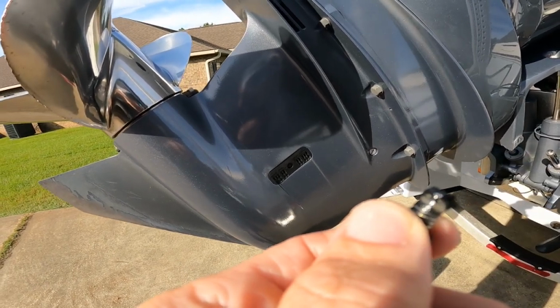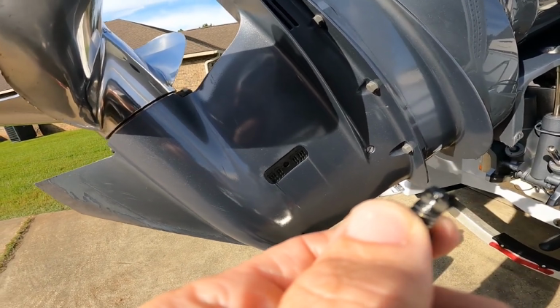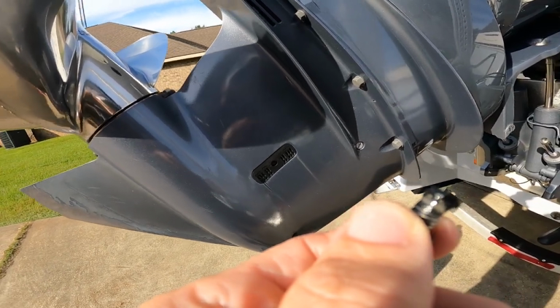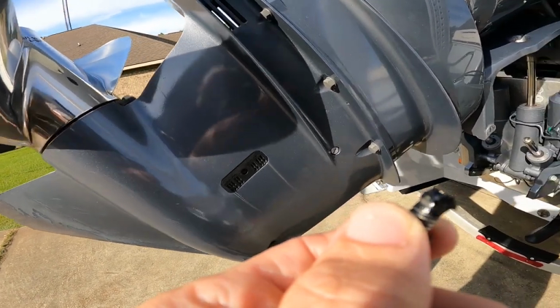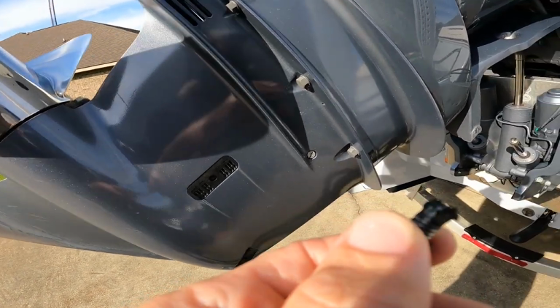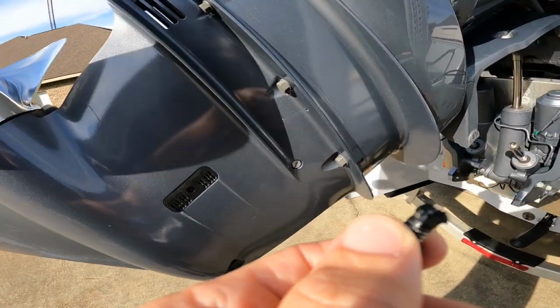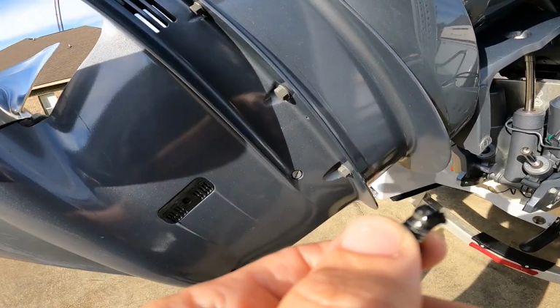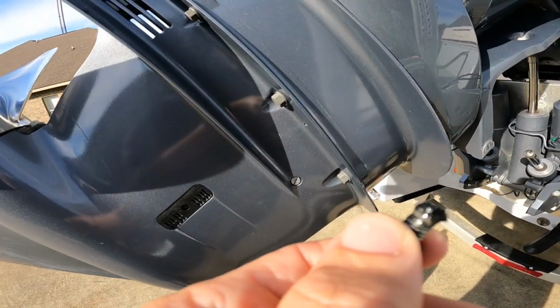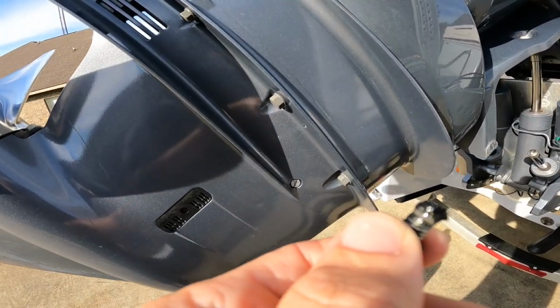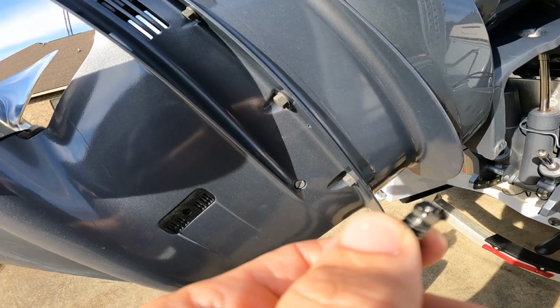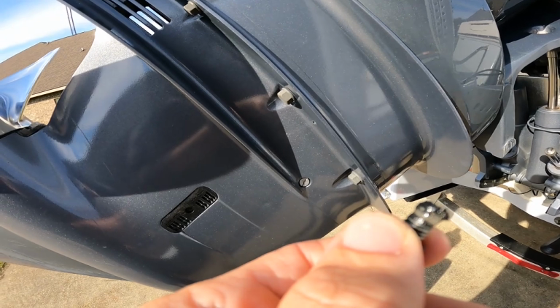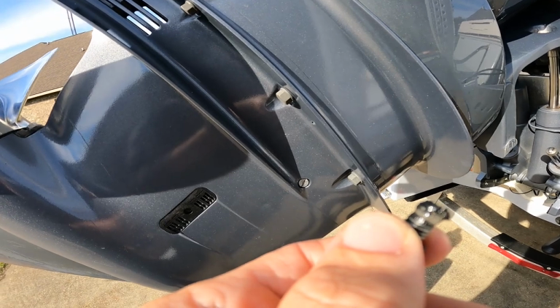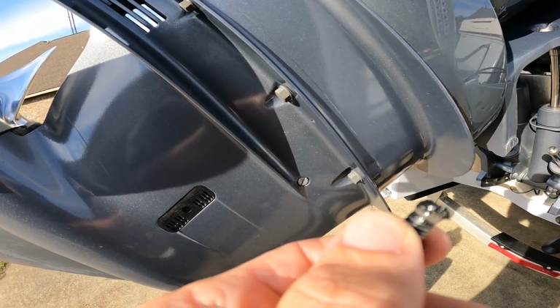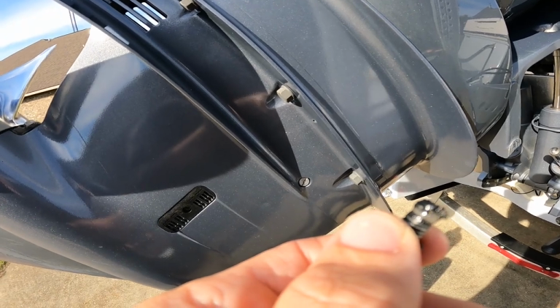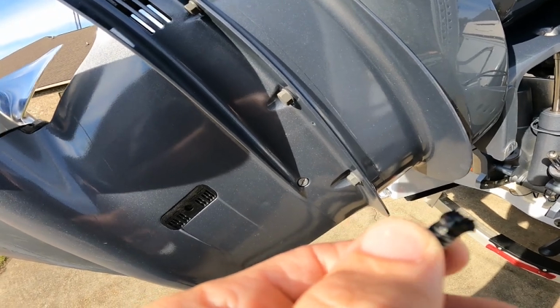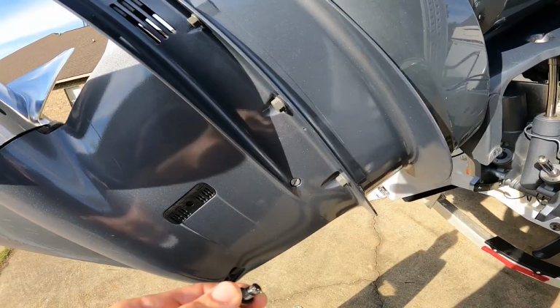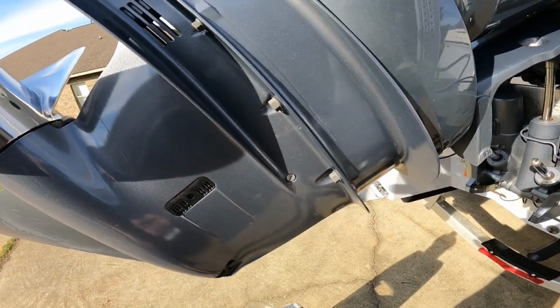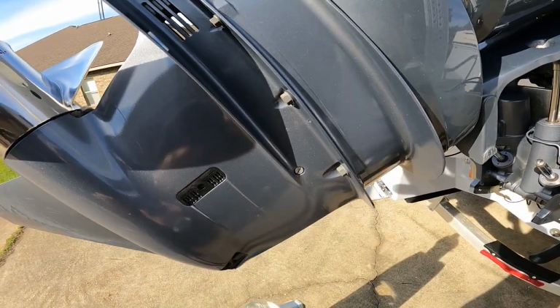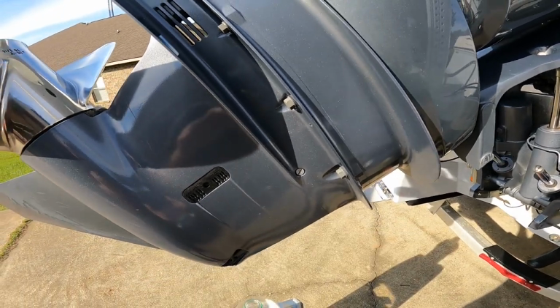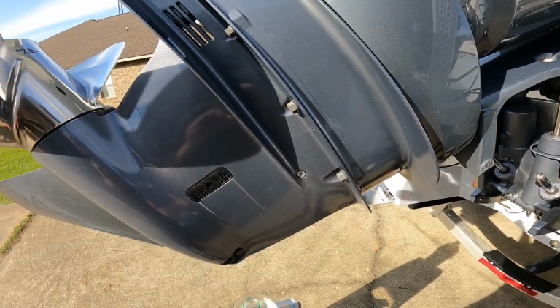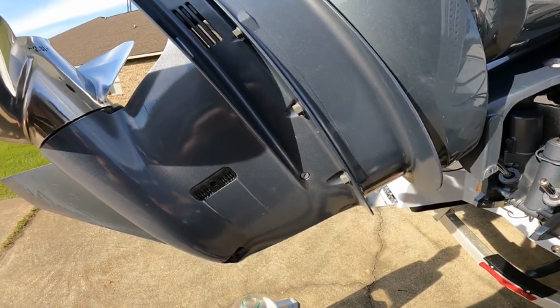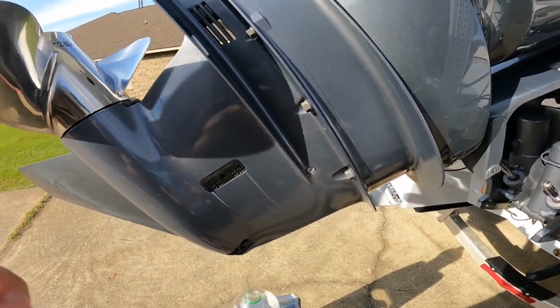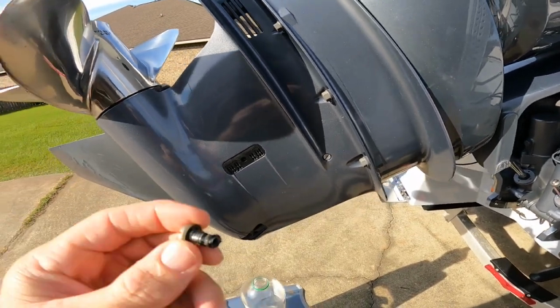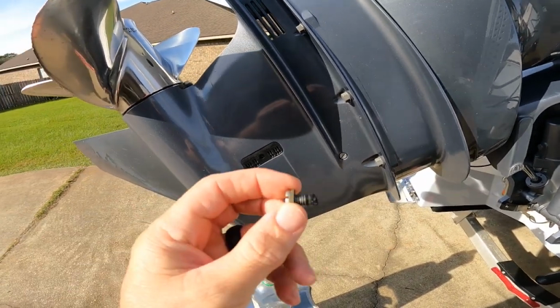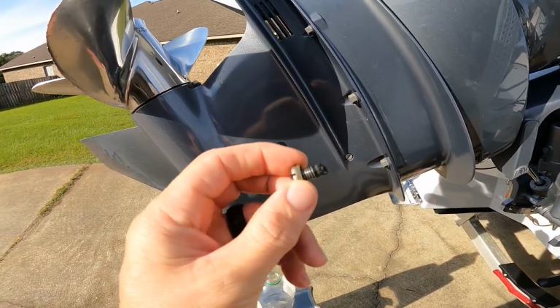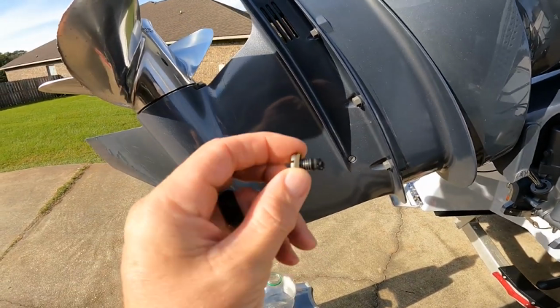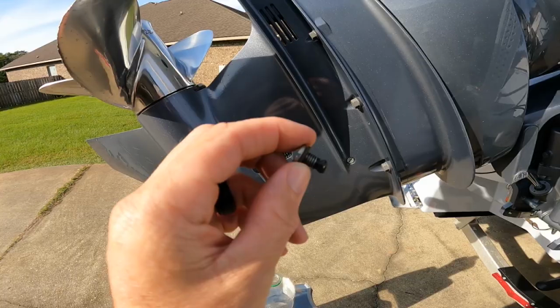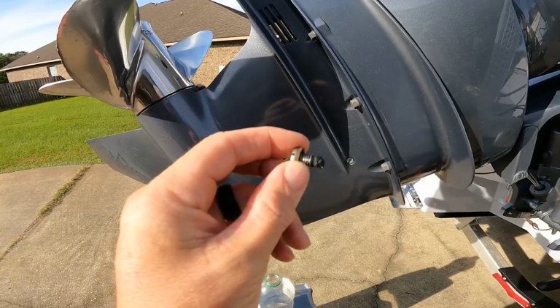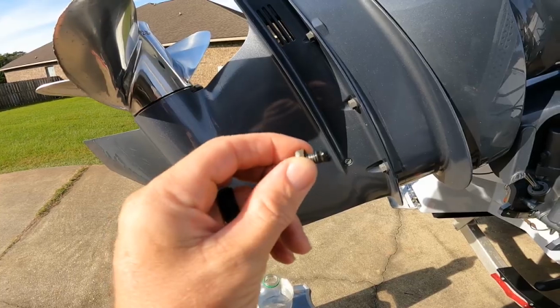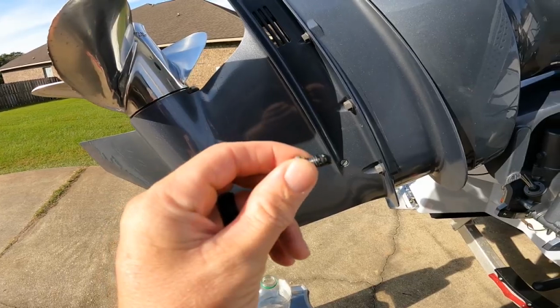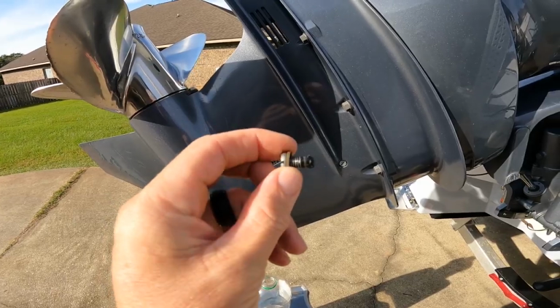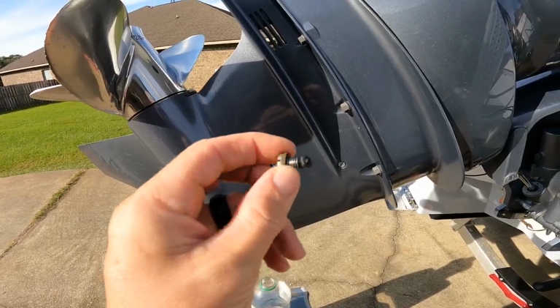All right, I'm going to crack this screw right here. Also, you want to replace the gasket here too.